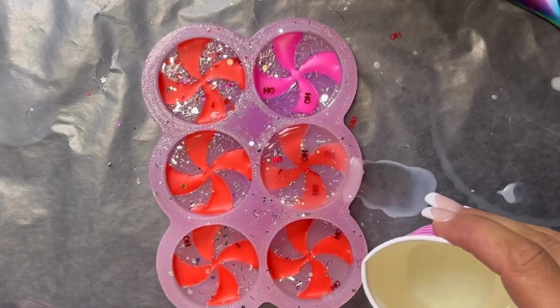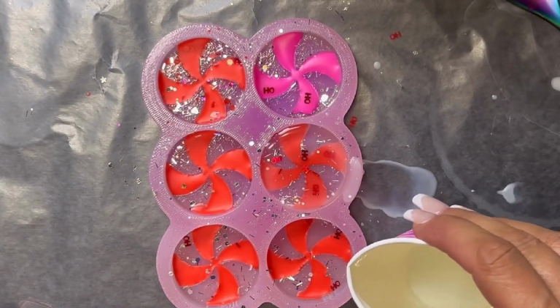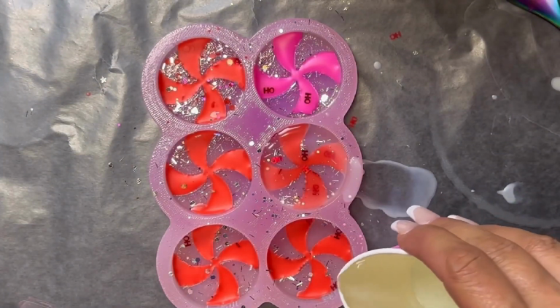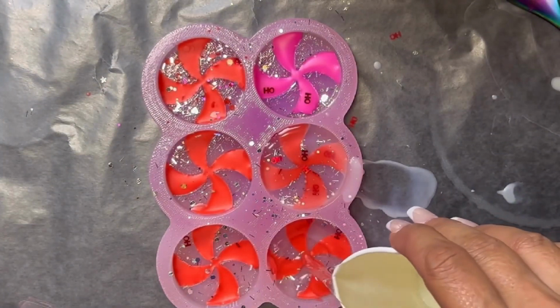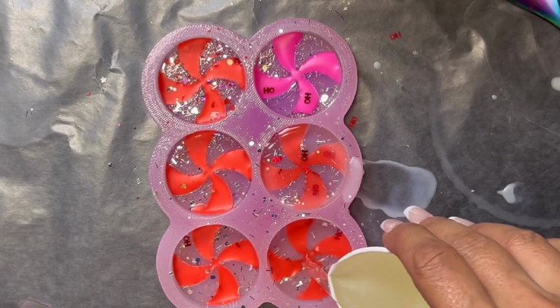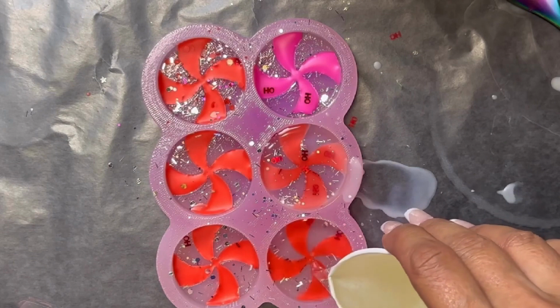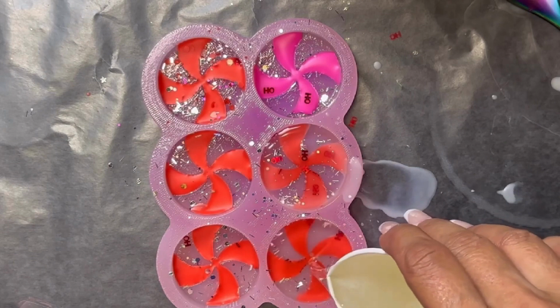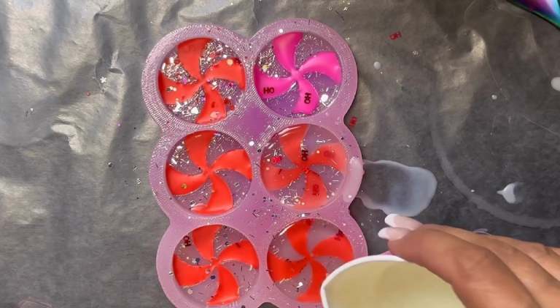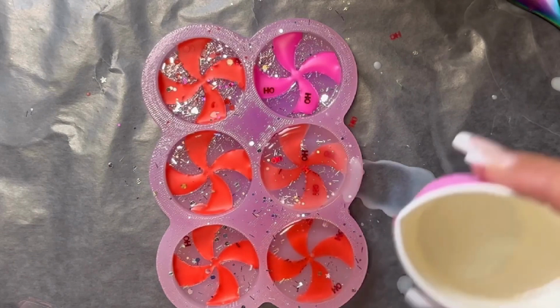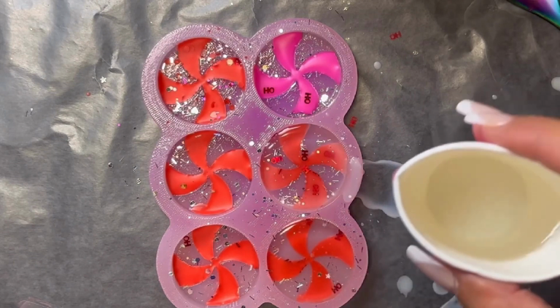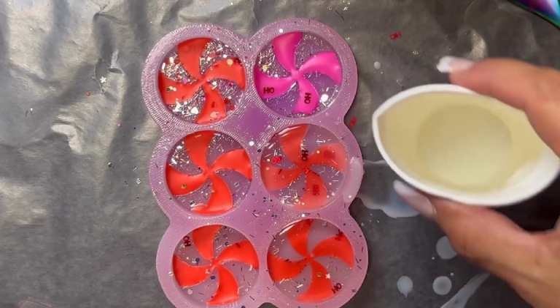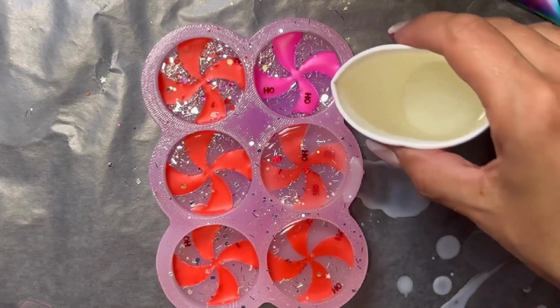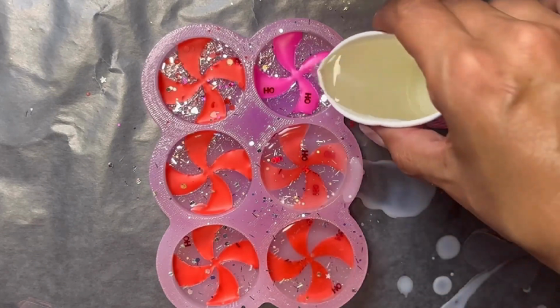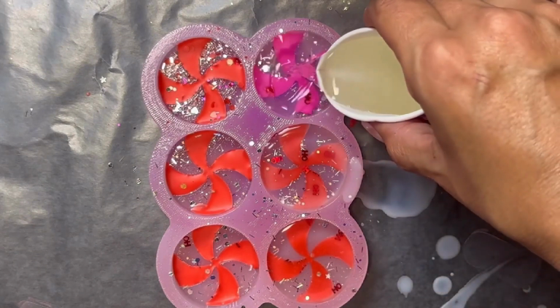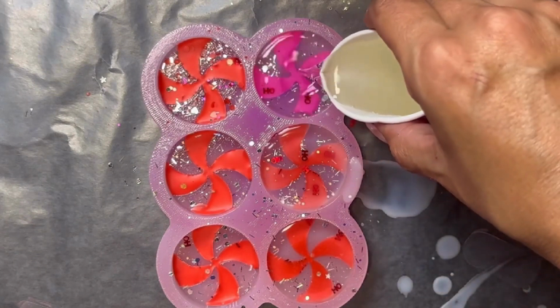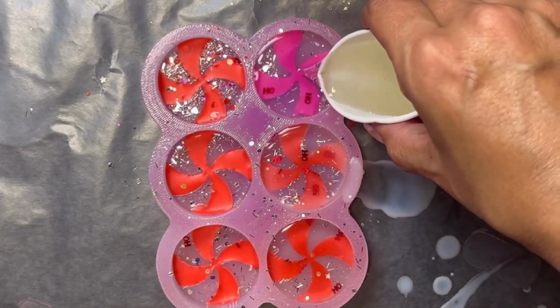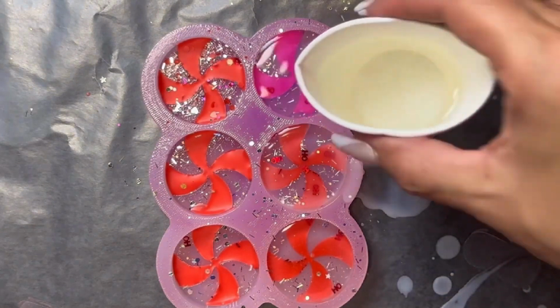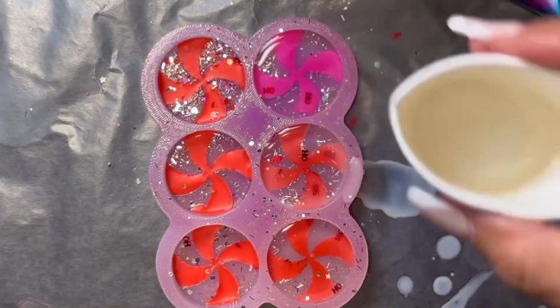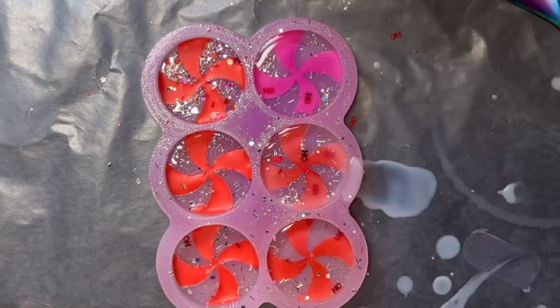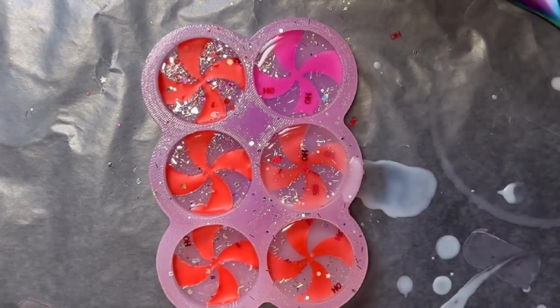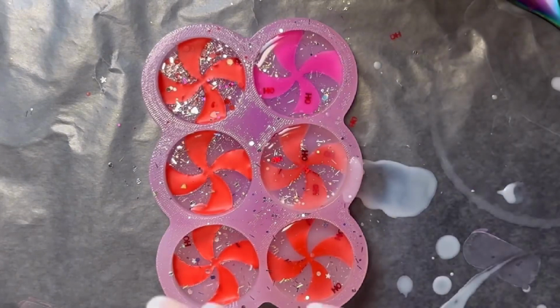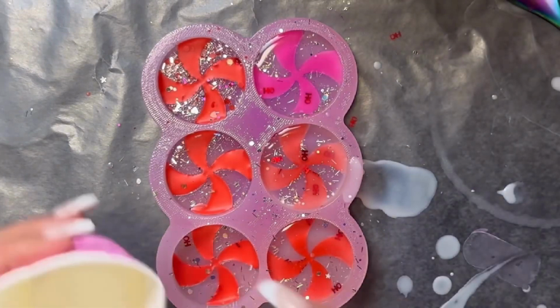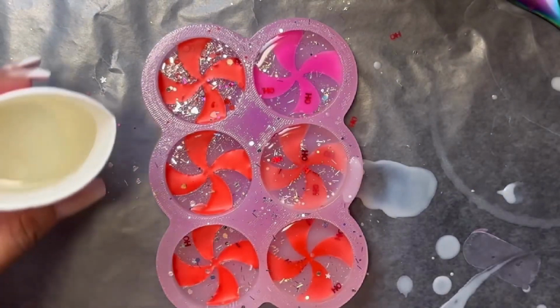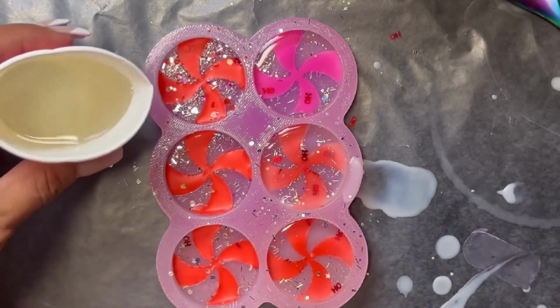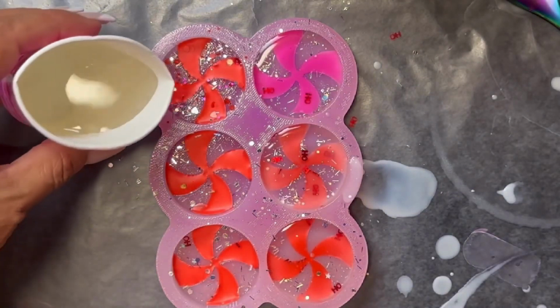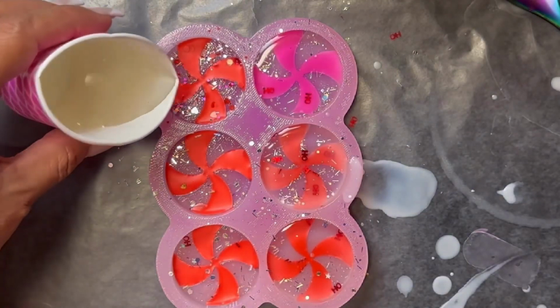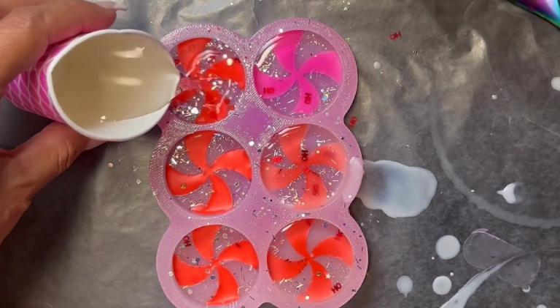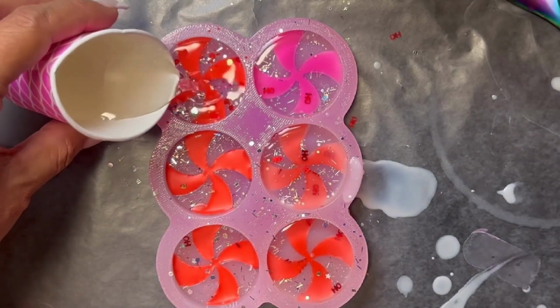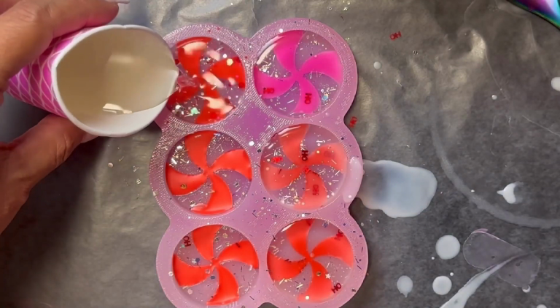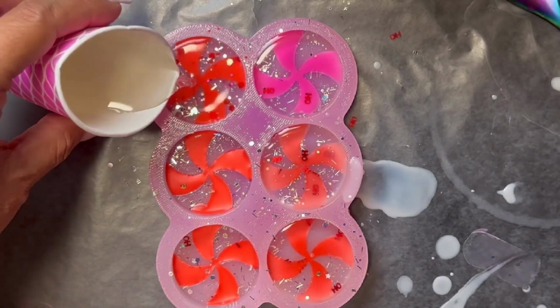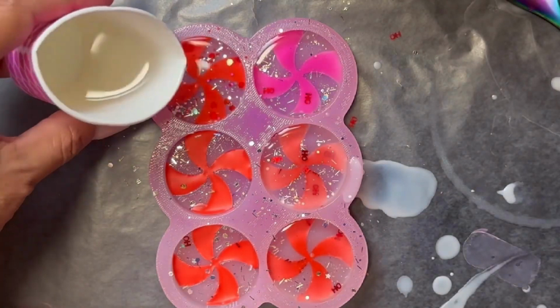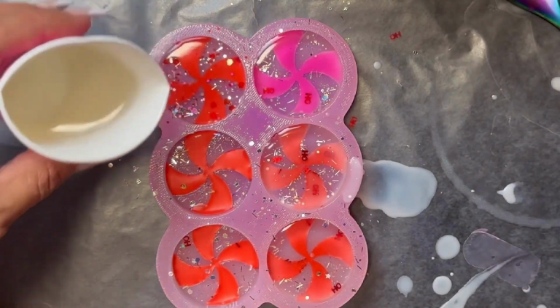If you're just starting out and you're making a small batch, I recommend pouring your wax carefully into a small Dixie cup. It just allows you to have a better handle when you're pouring the wax straight into the mold.